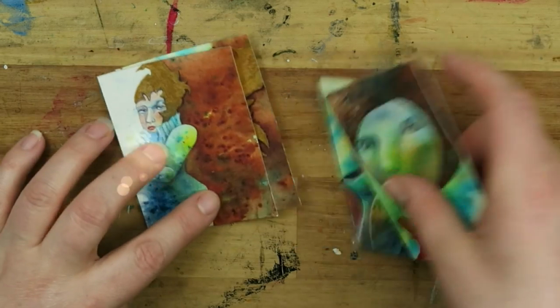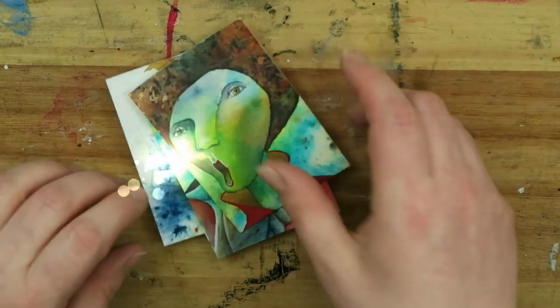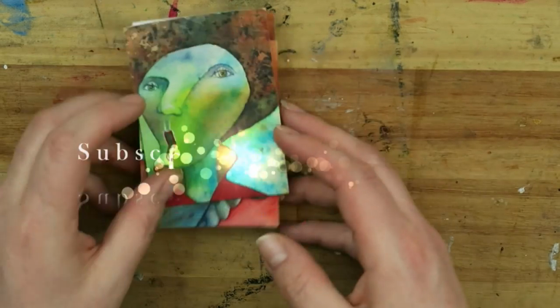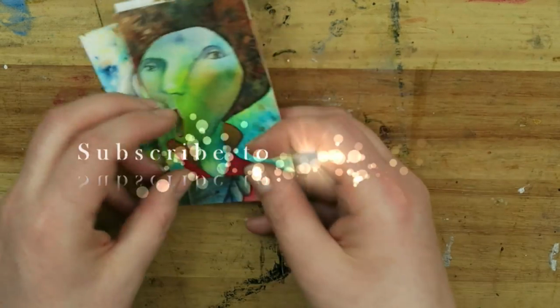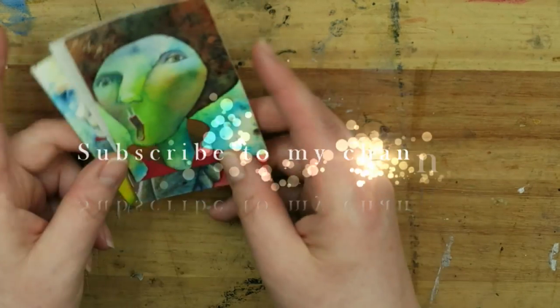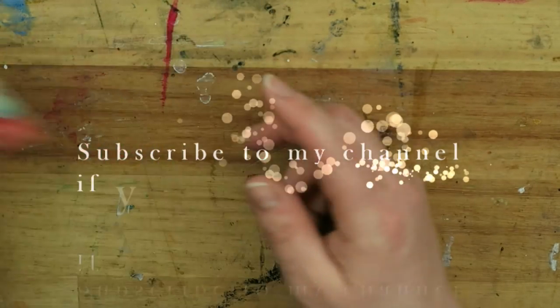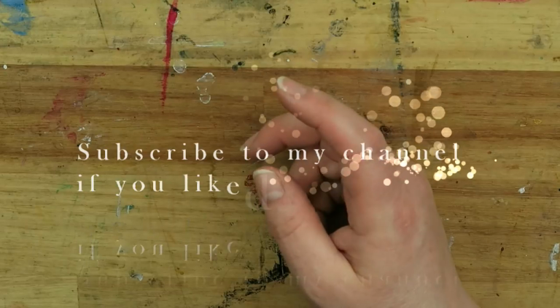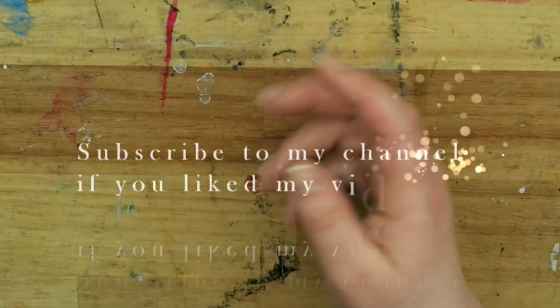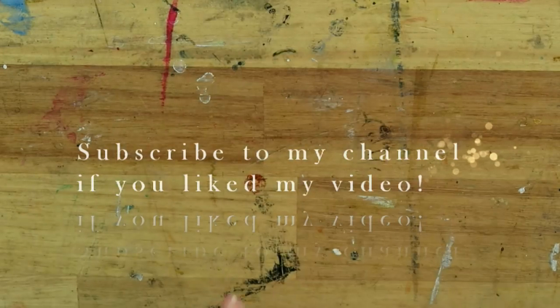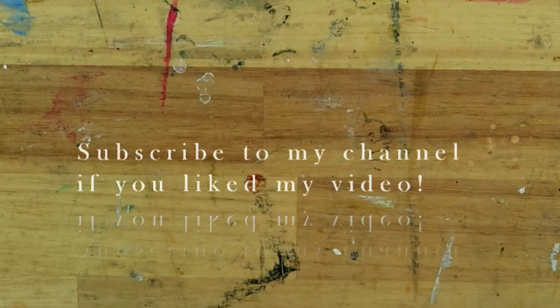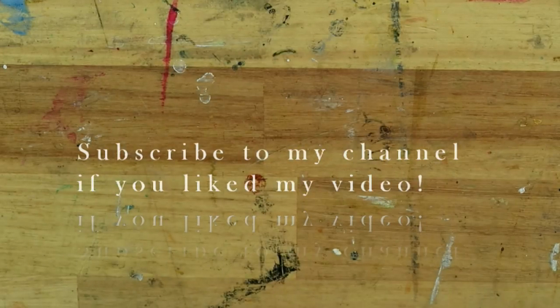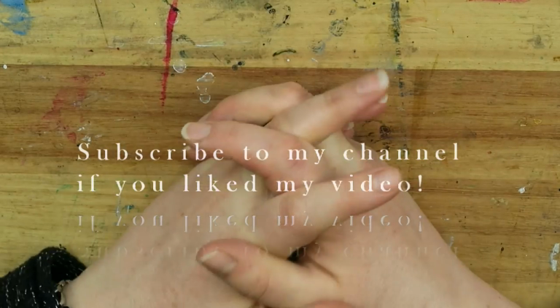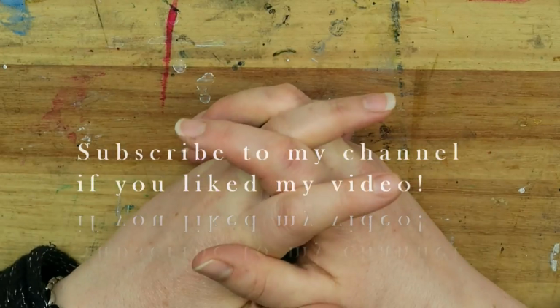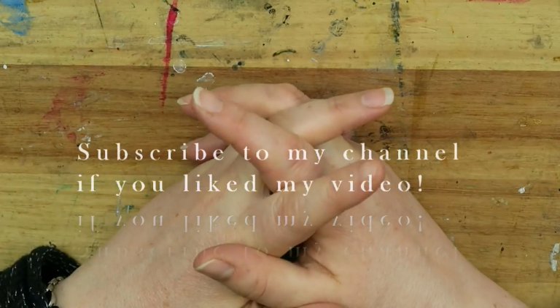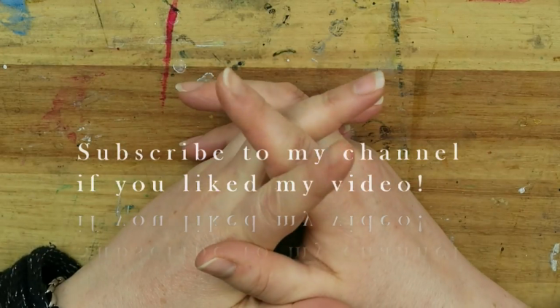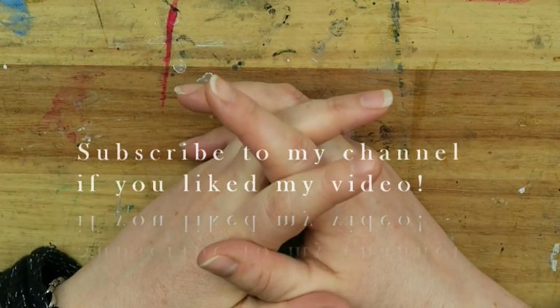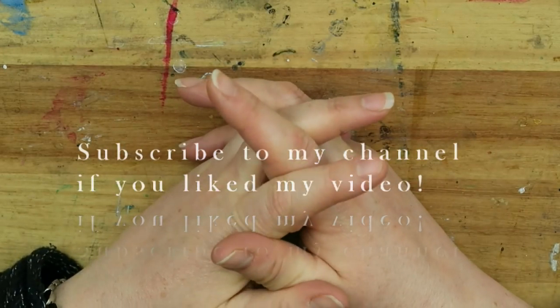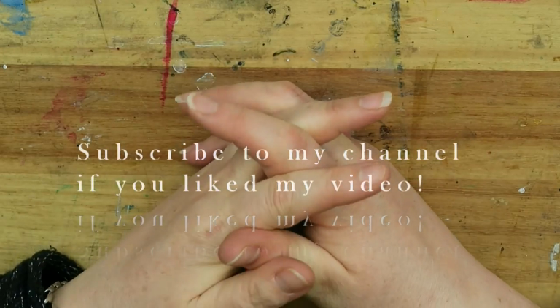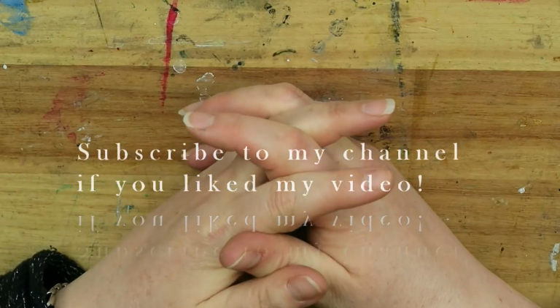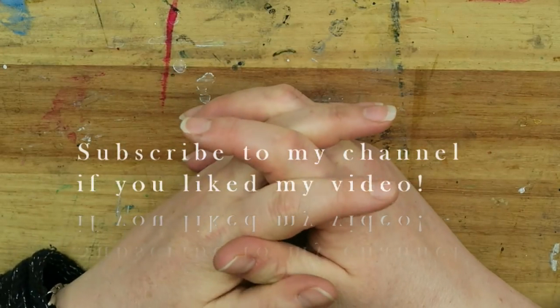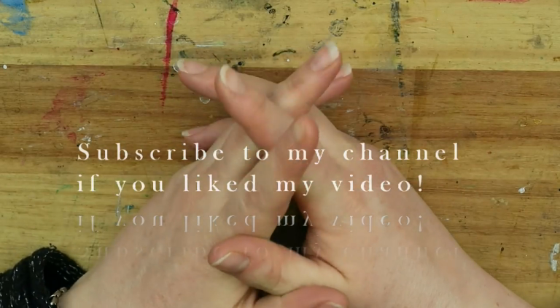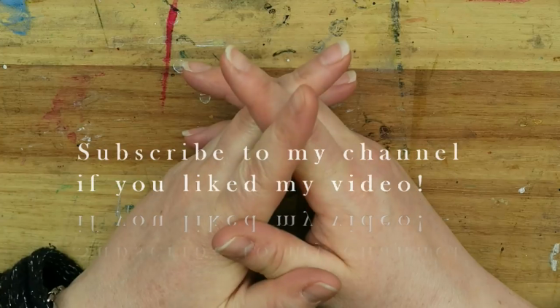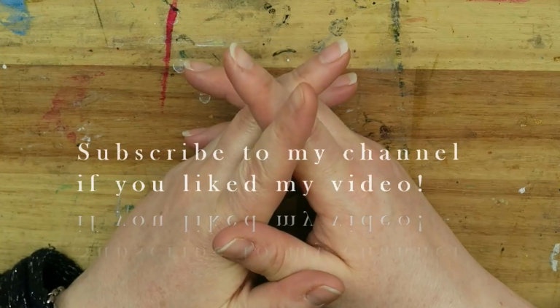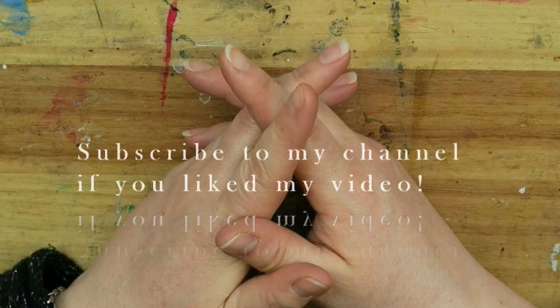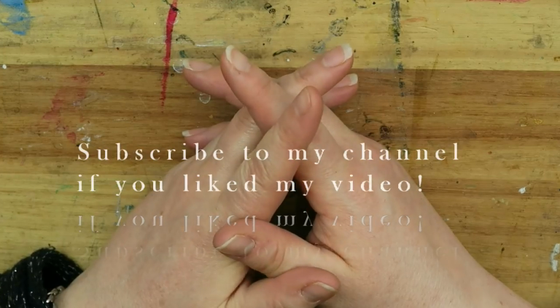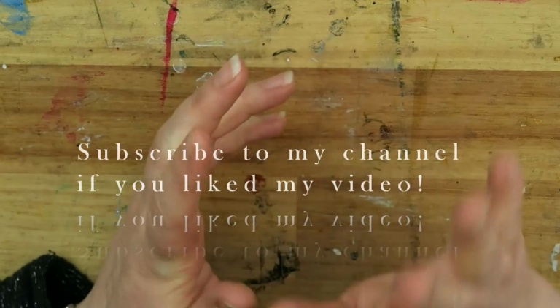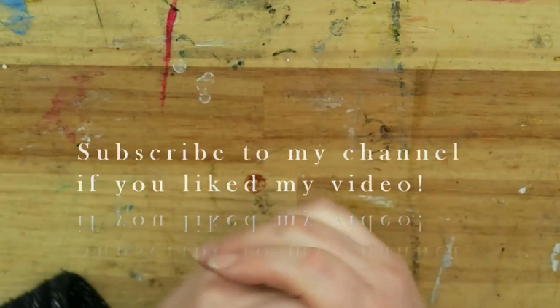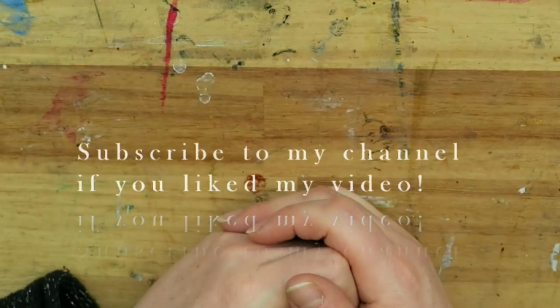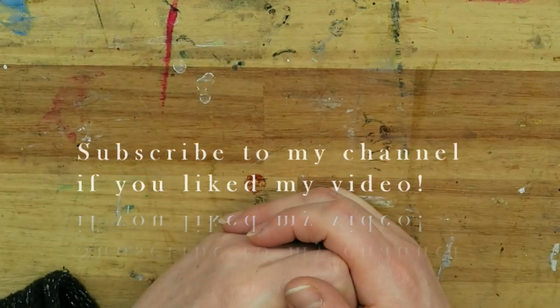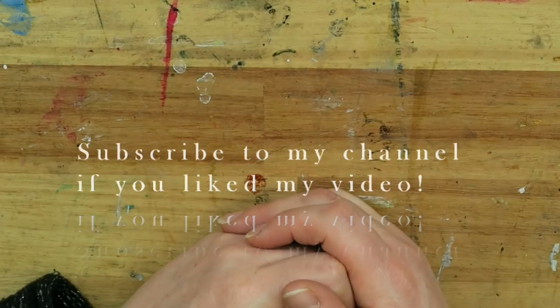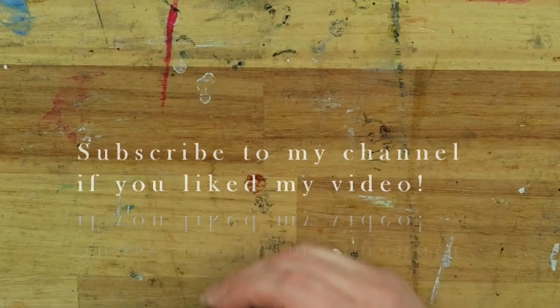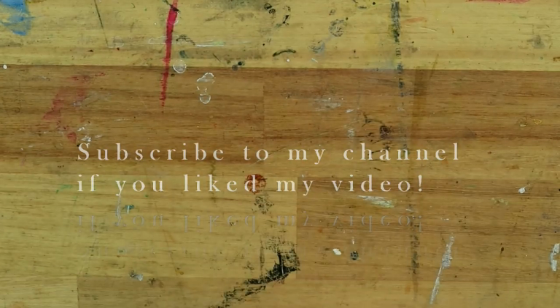I really wanted to share this with you, and I'll be back with some more reviews very soon. Thank you for watching, bye!